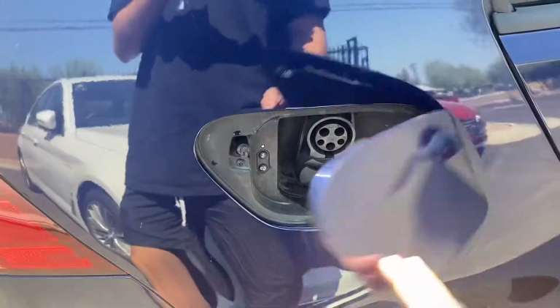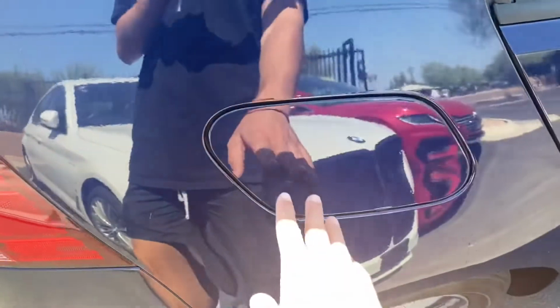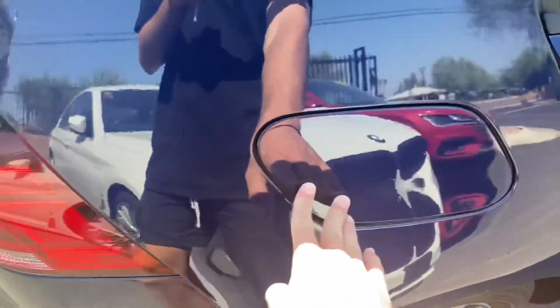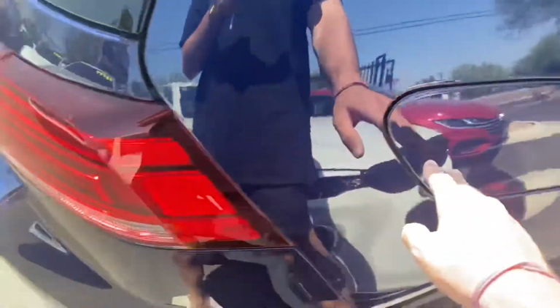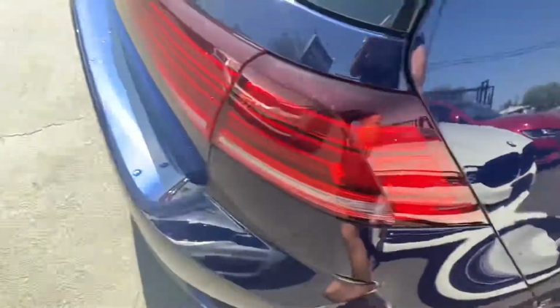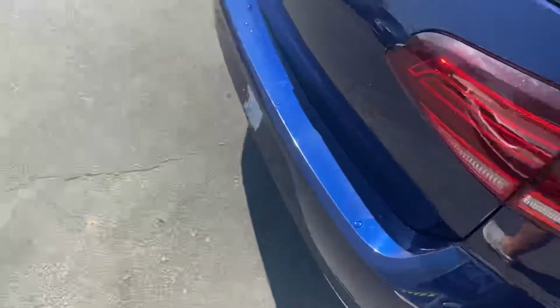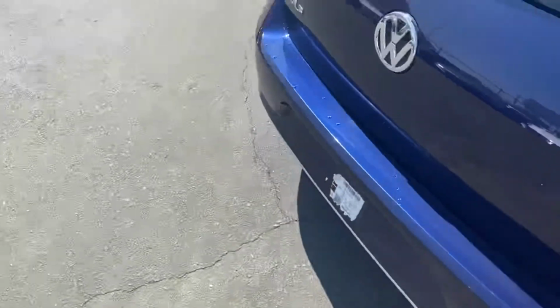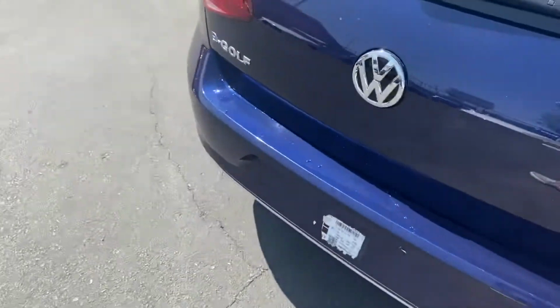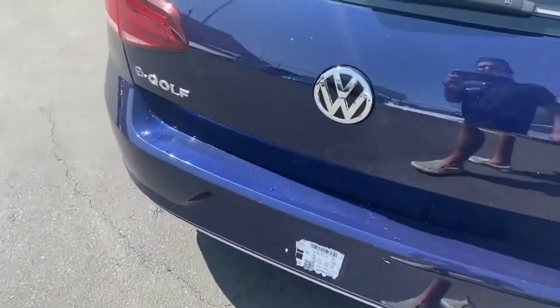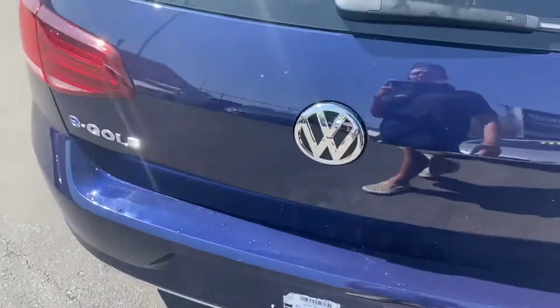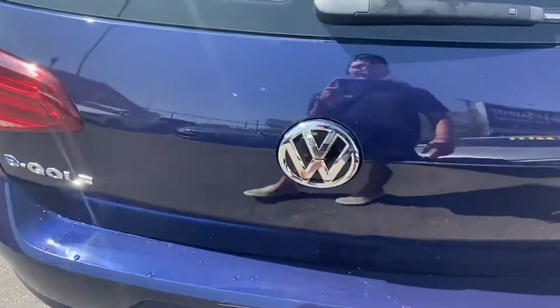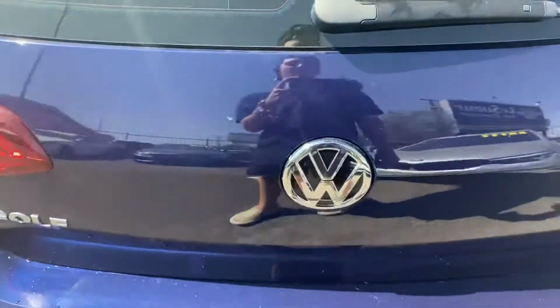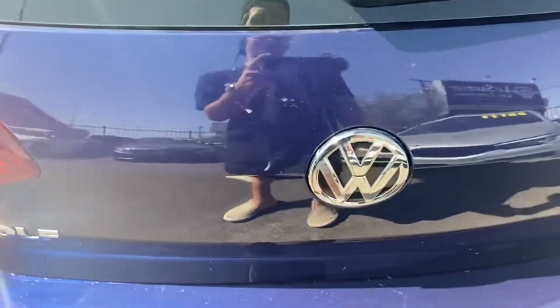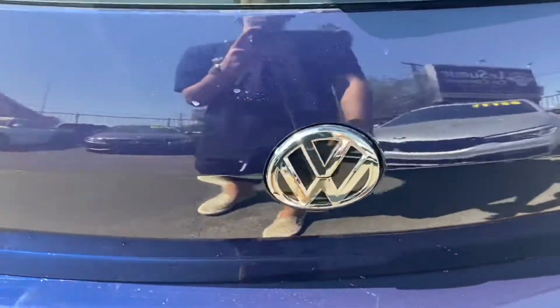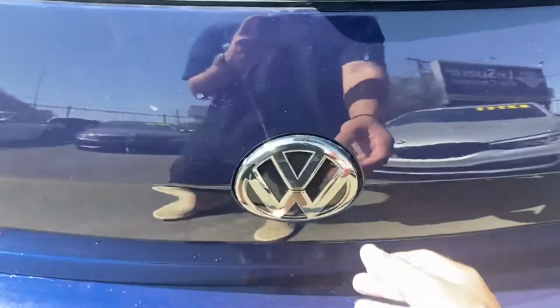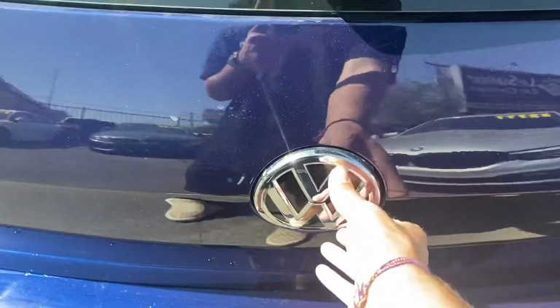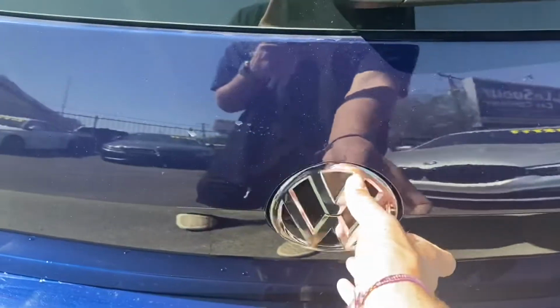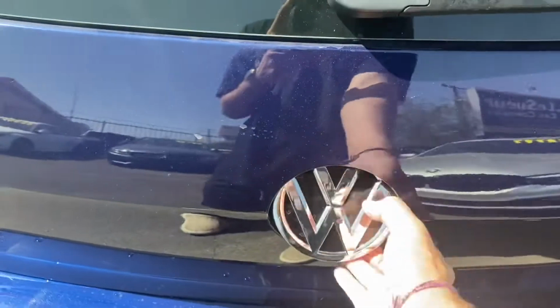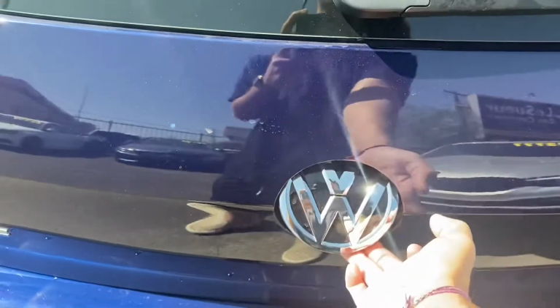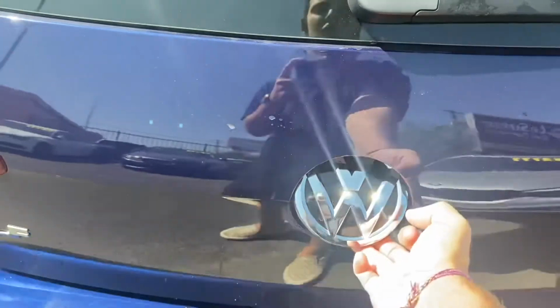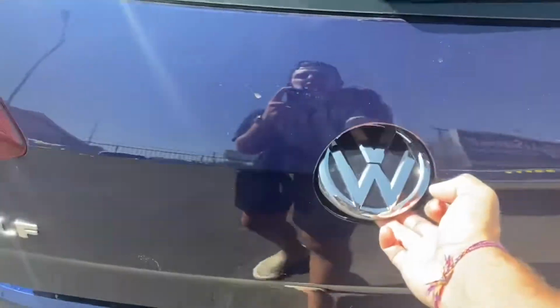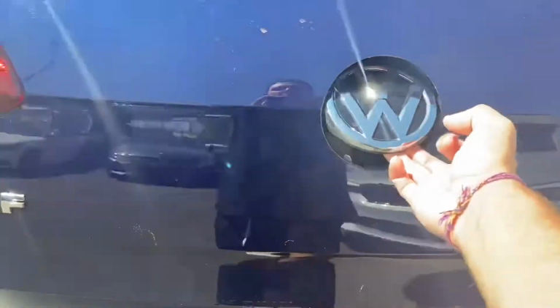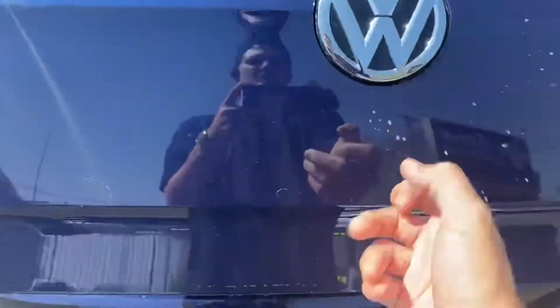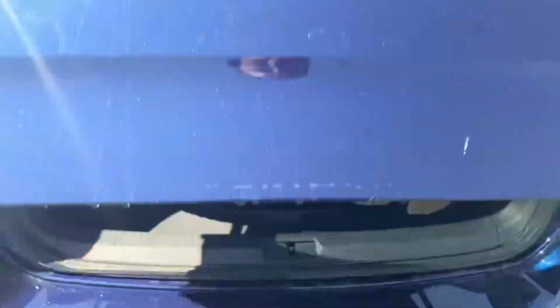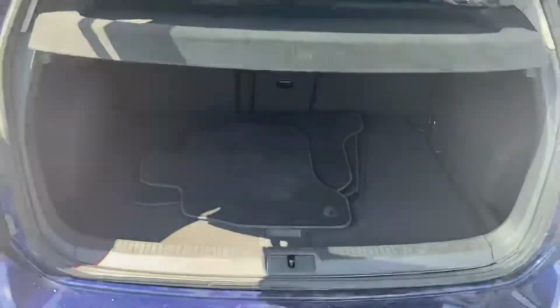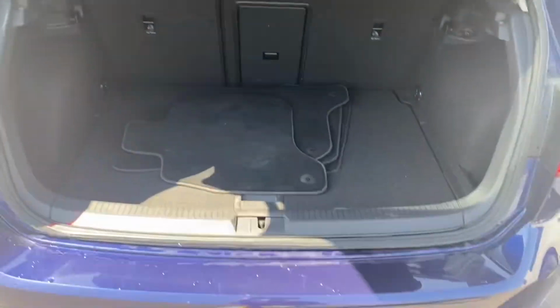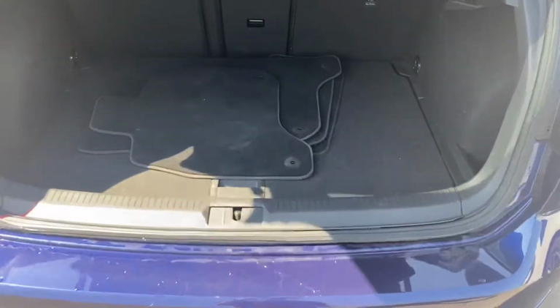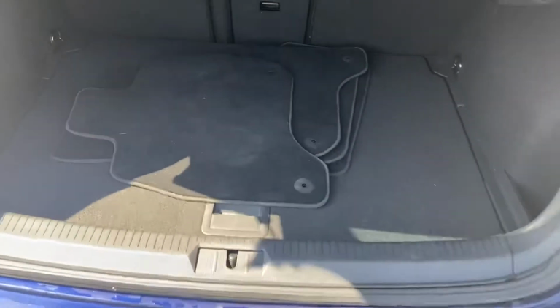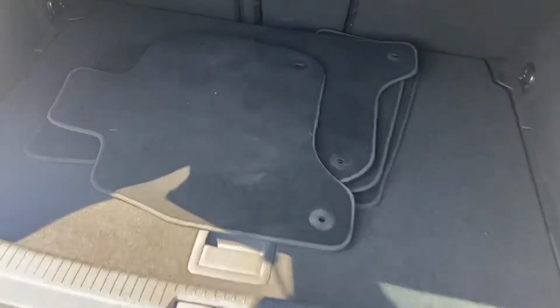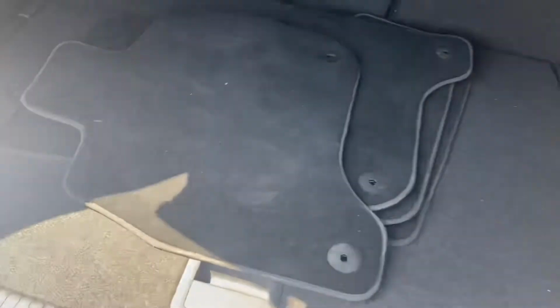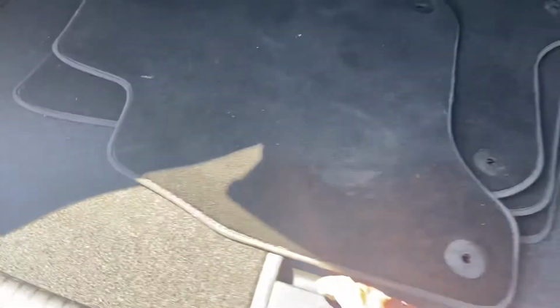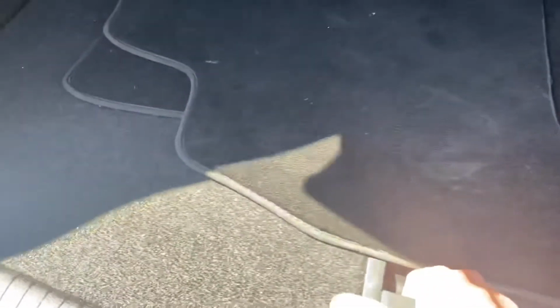Just around the back we got our backup camera built into the Volkswagen badge here, and it also acts as a trunk lift — just push it in and pull upward. Good amount of space back here.